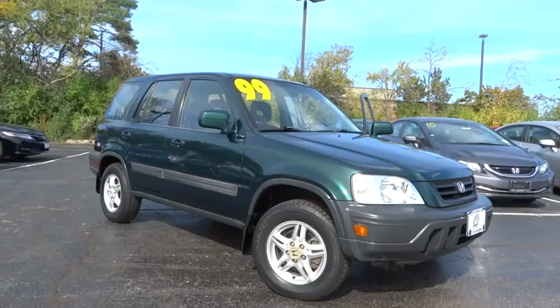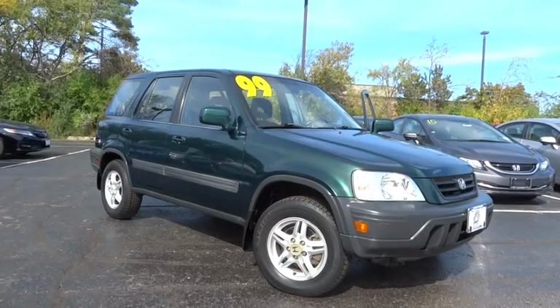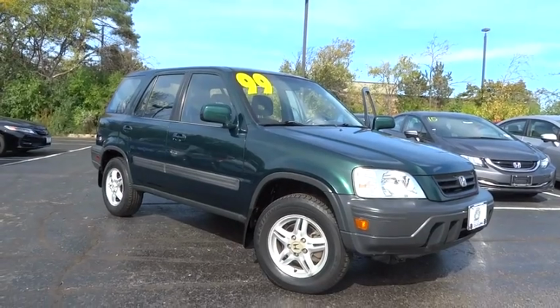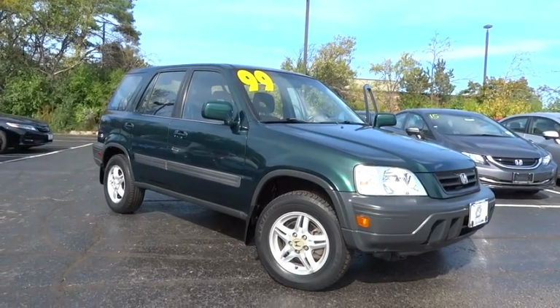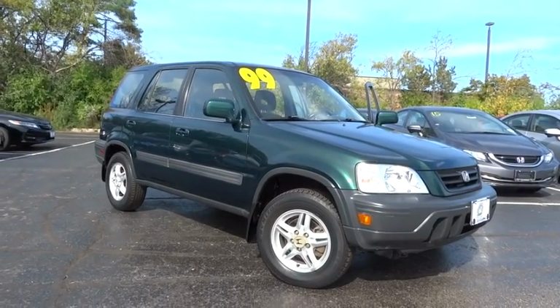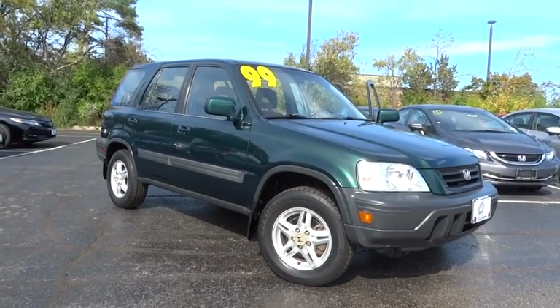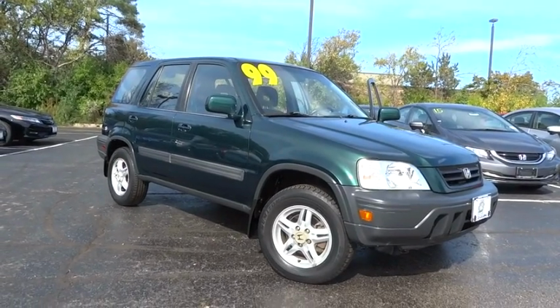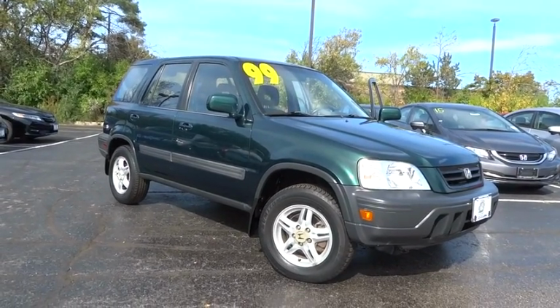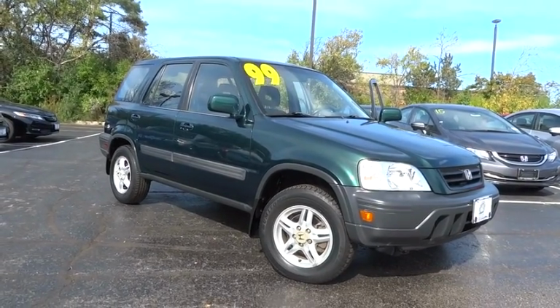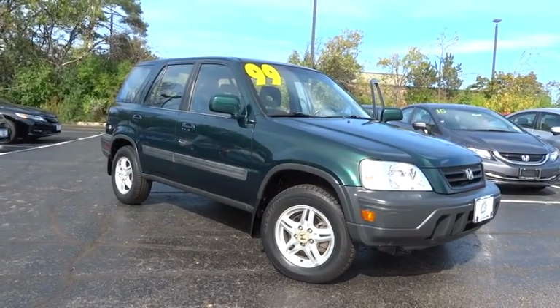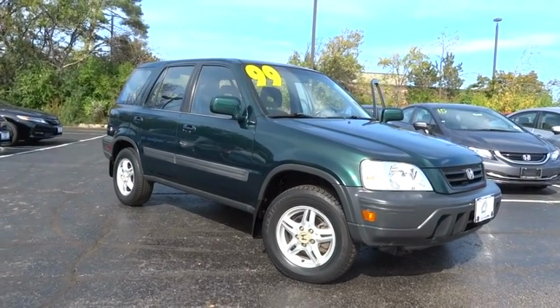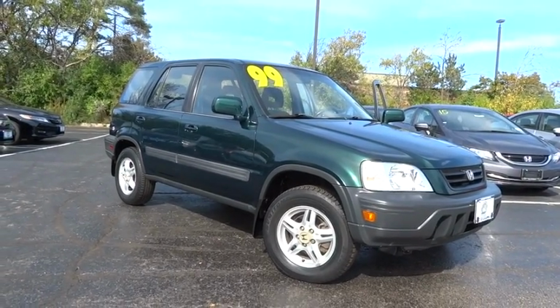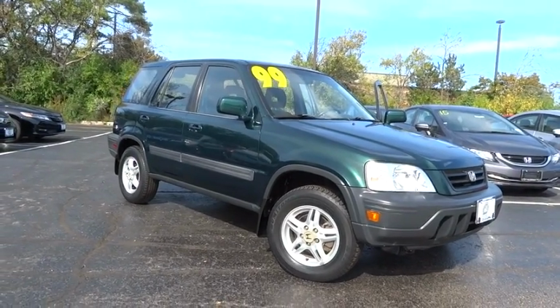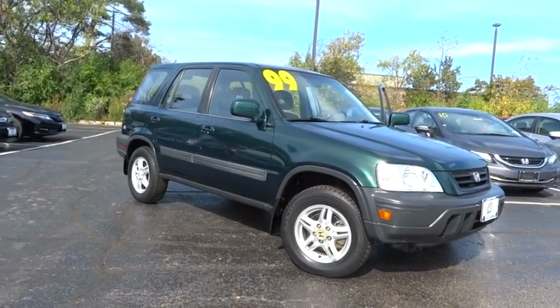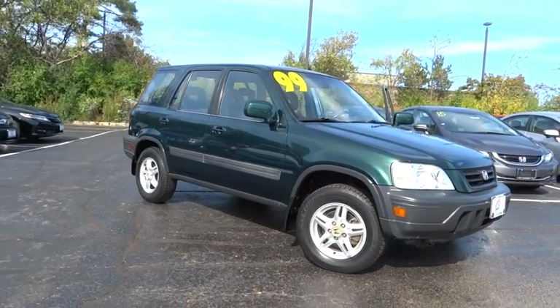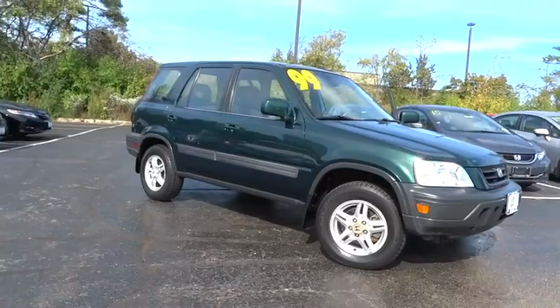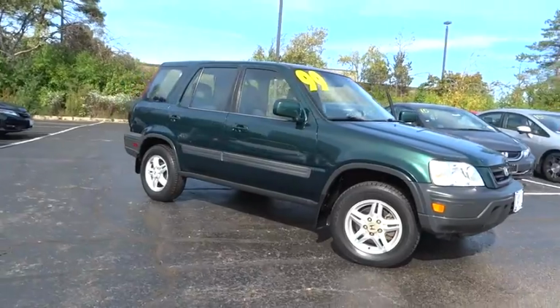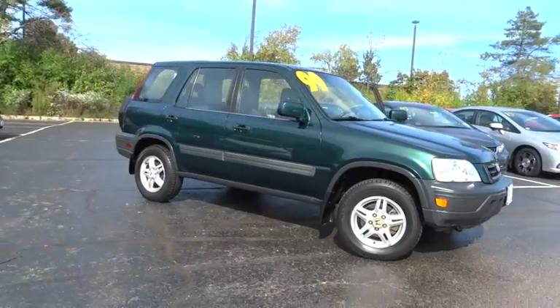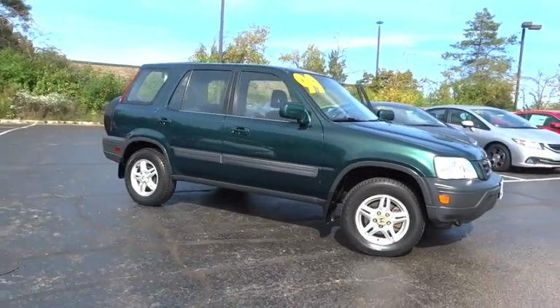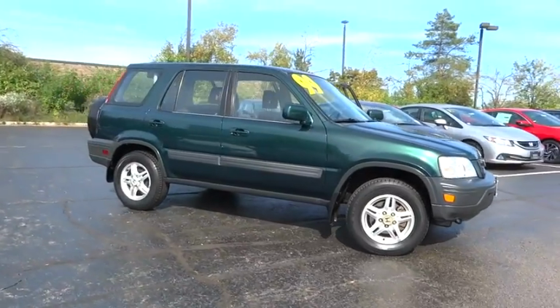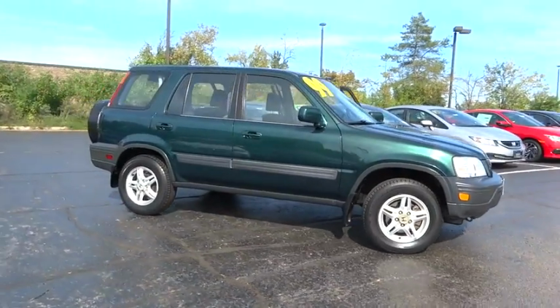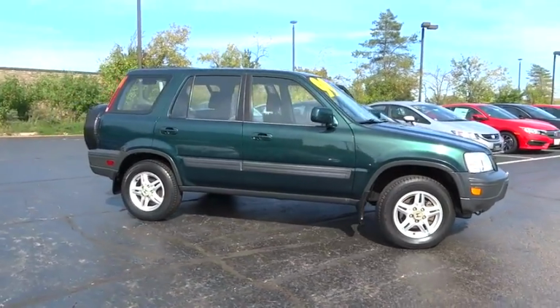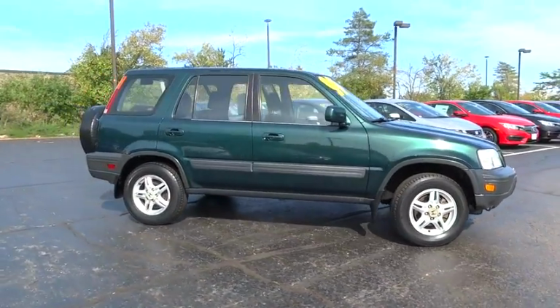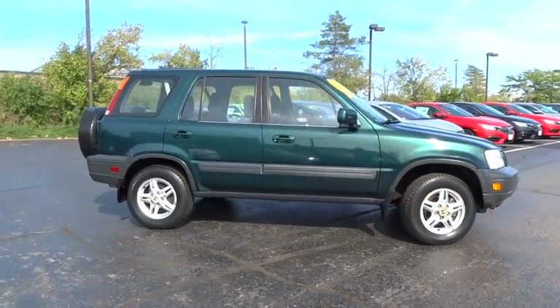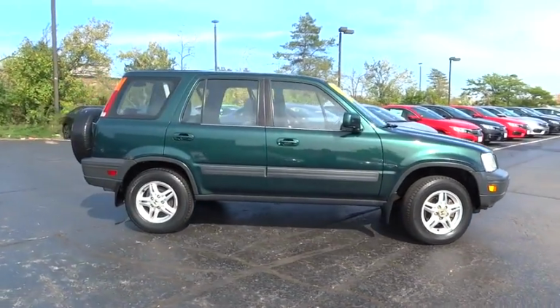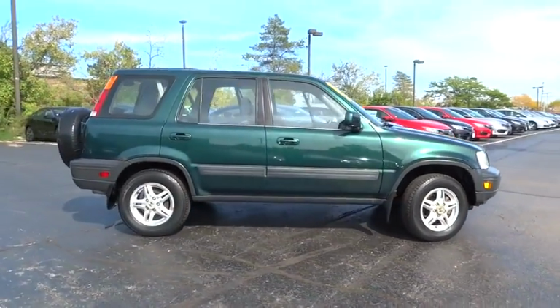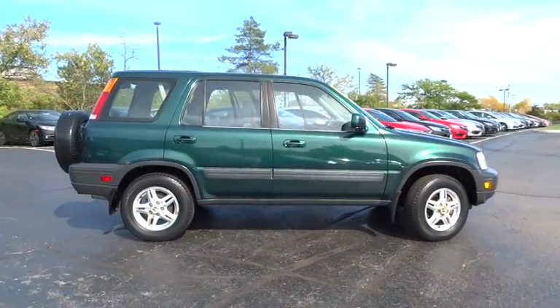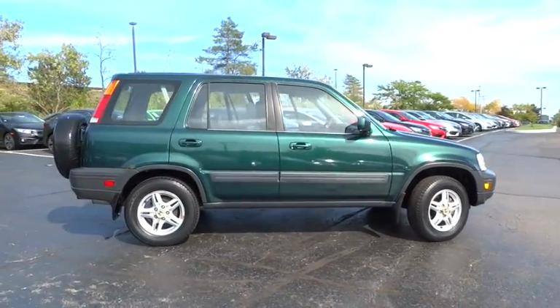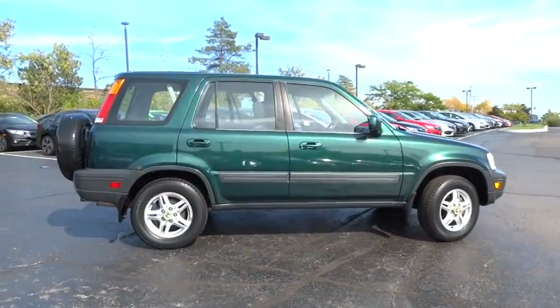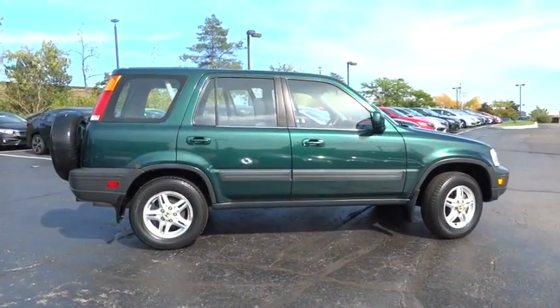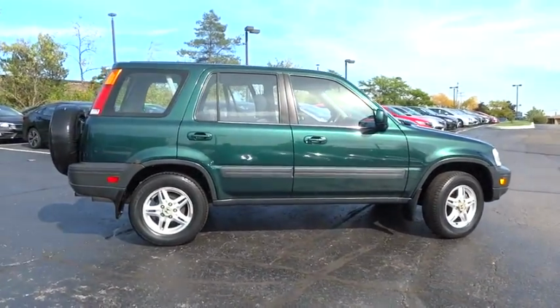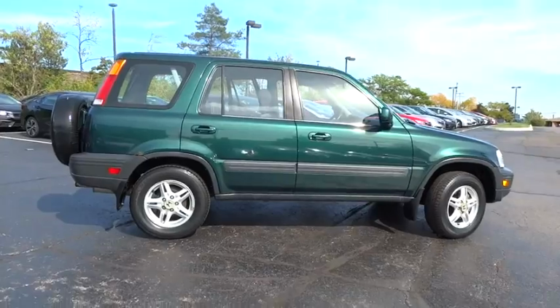The 1999 Honda CR-V — a top recommended vehicle because of its car-like driving manners, good value, cool technology, and comfy interior.